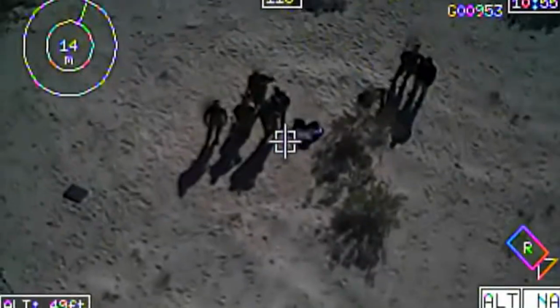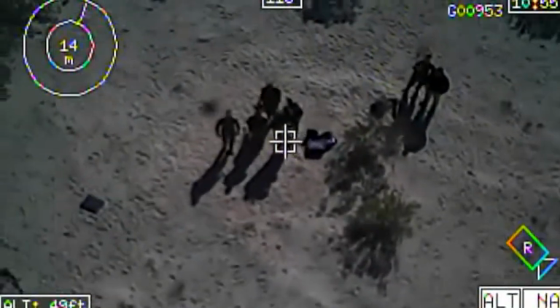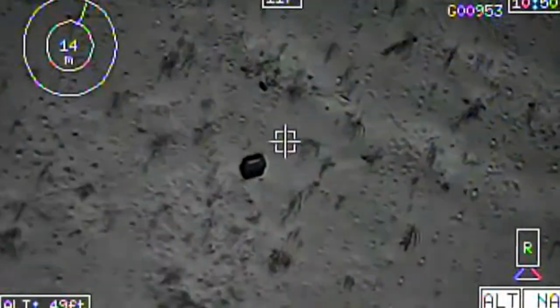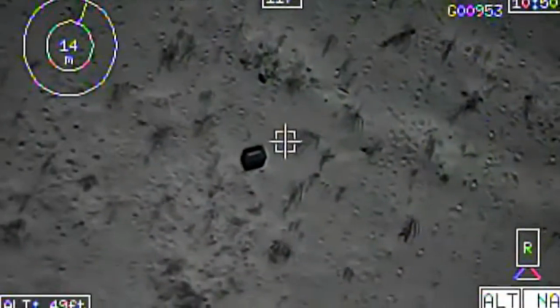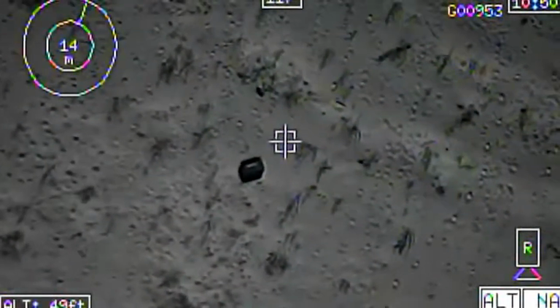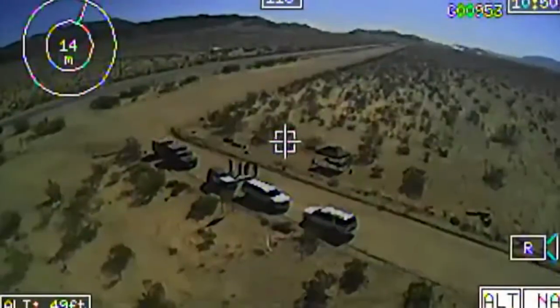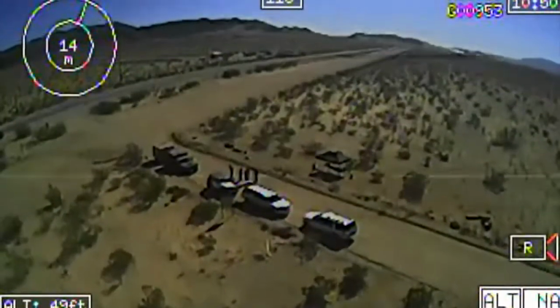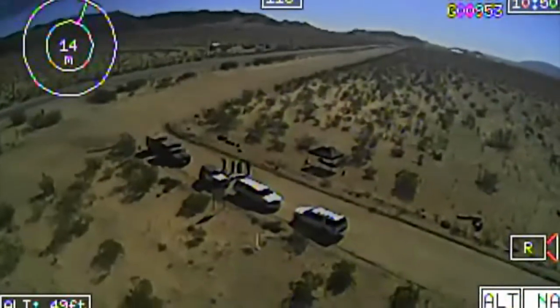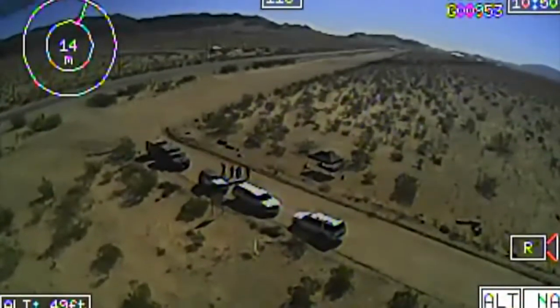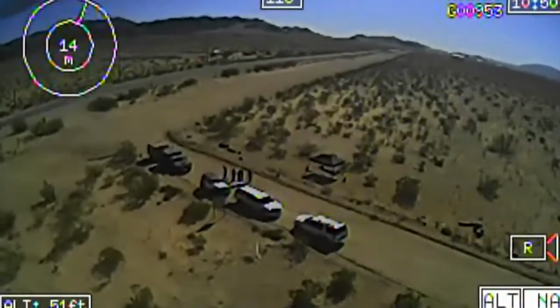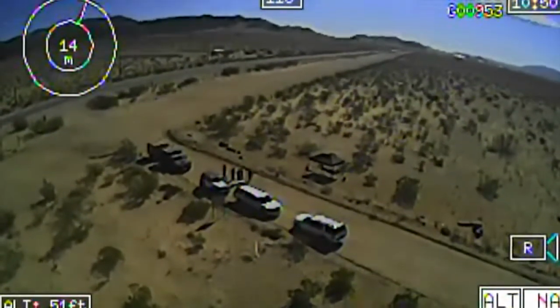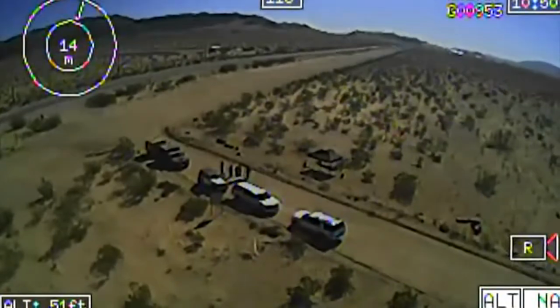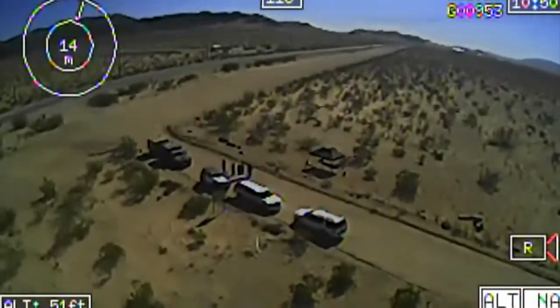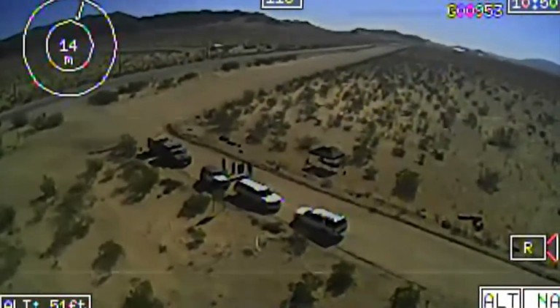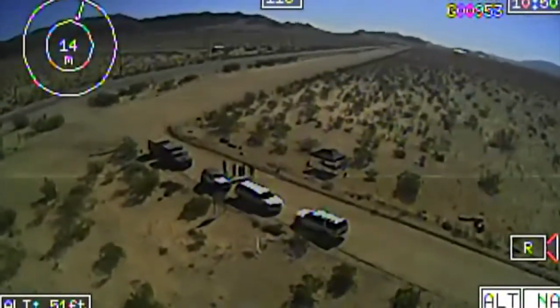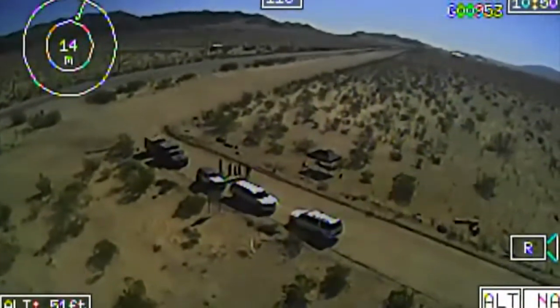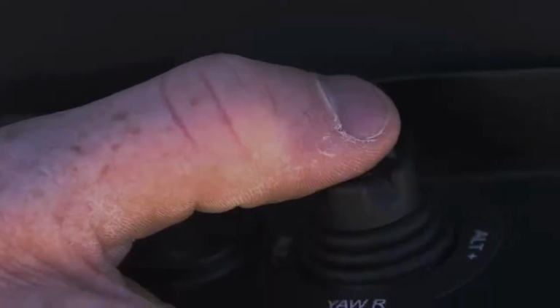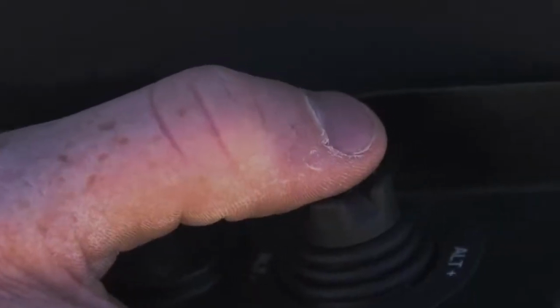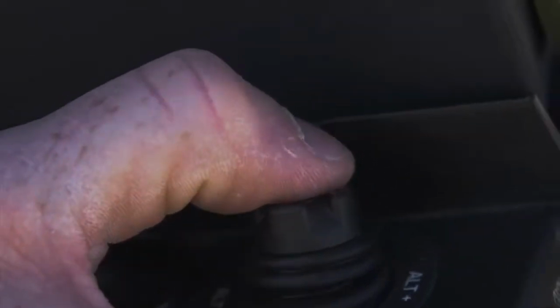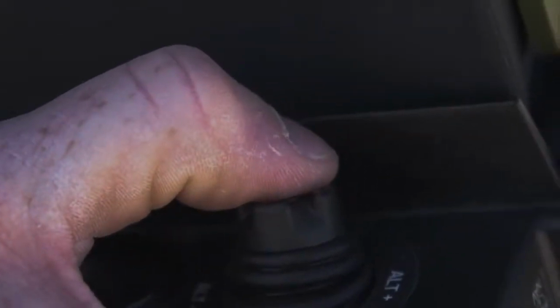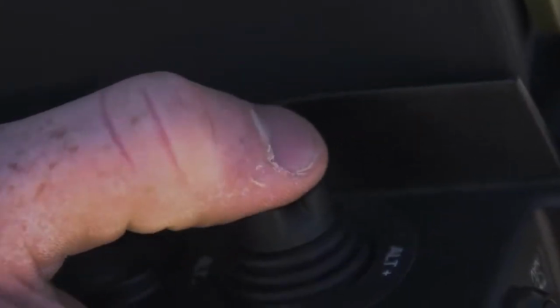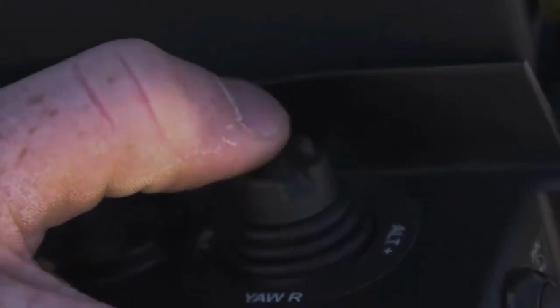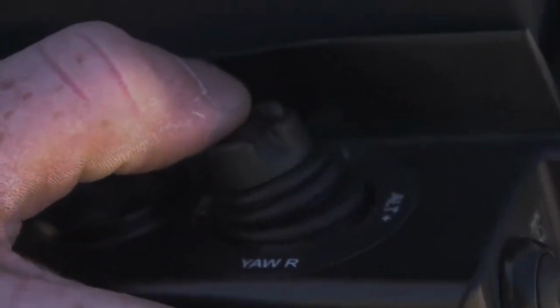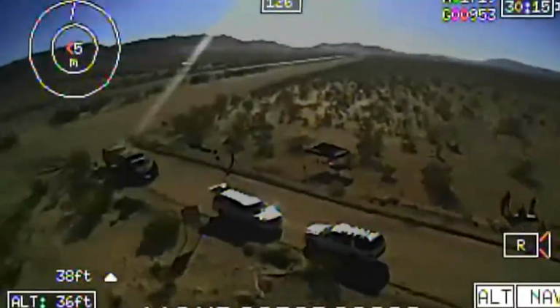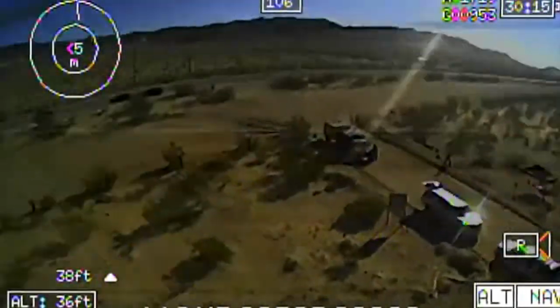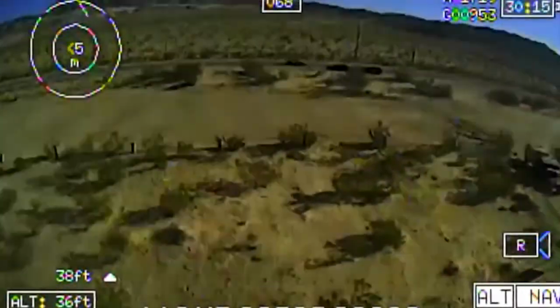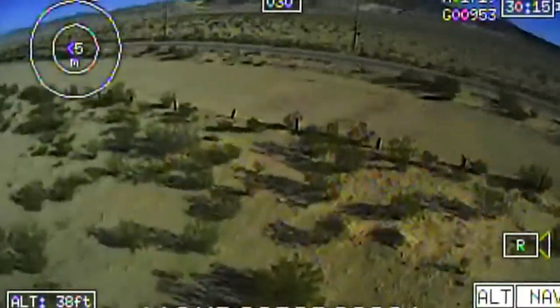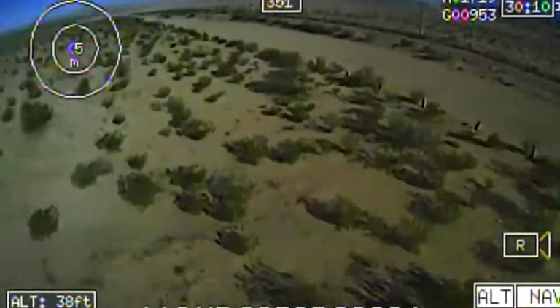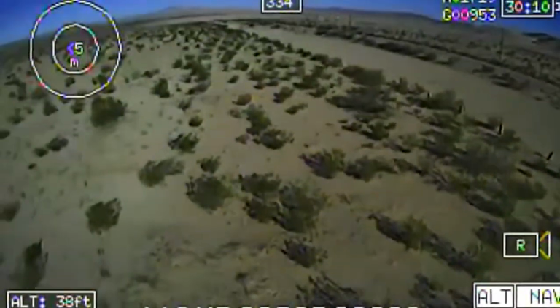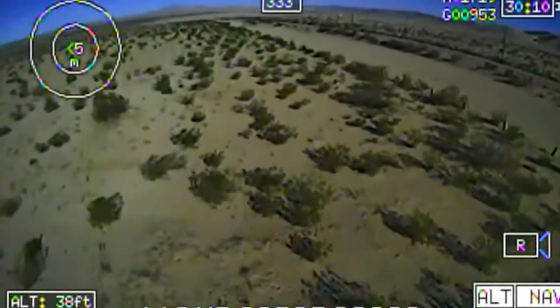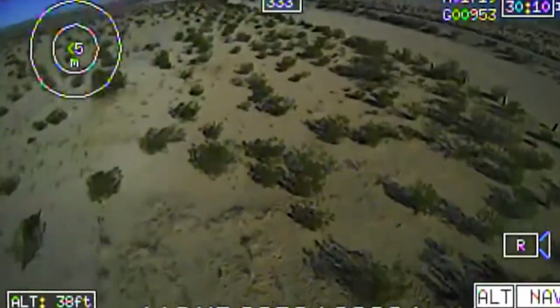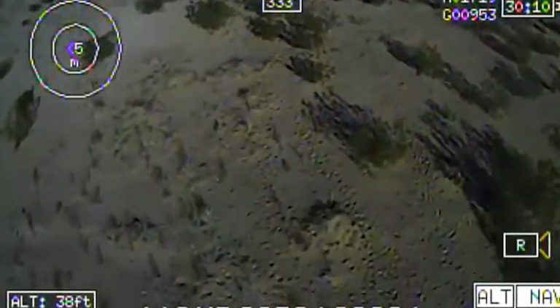Whether that increases our ability and the range of what we can see by pushing out a quadcopter, or if that increases the range of a squad's foot-mobile capabilities, or if that increases the range of a convoy for how far out they can see.